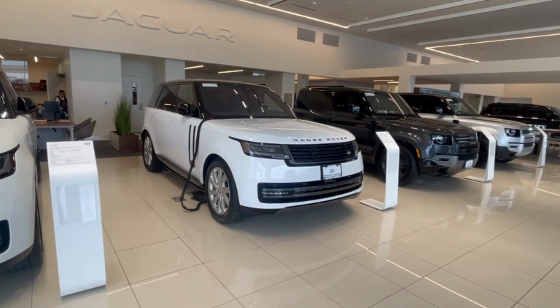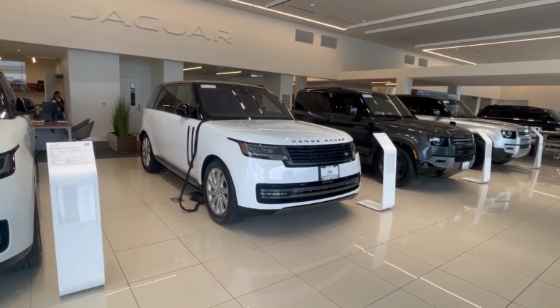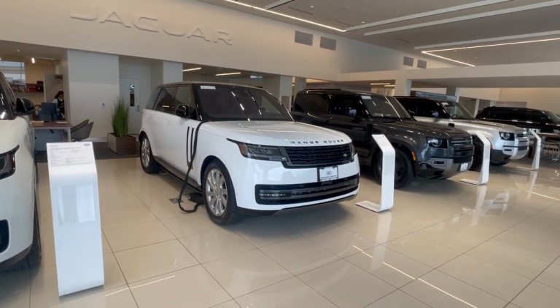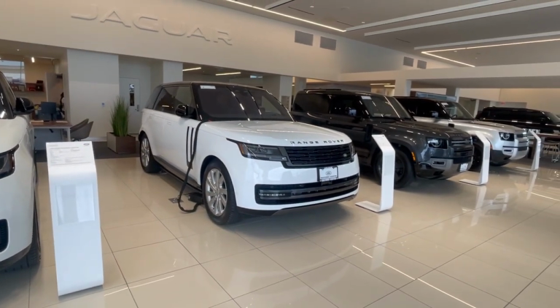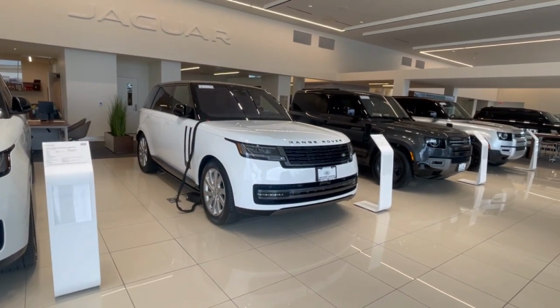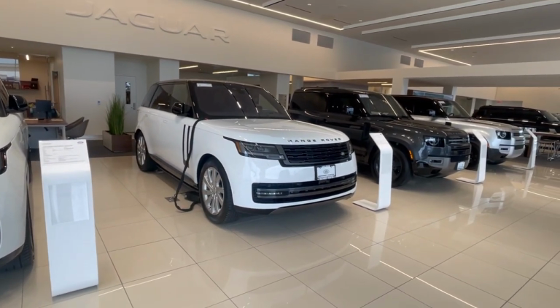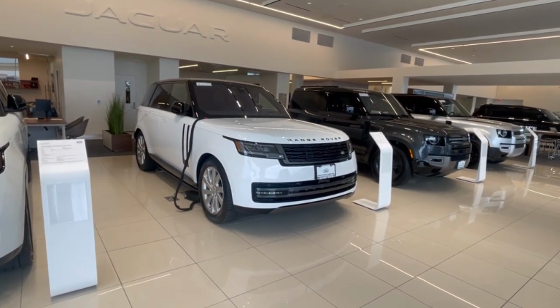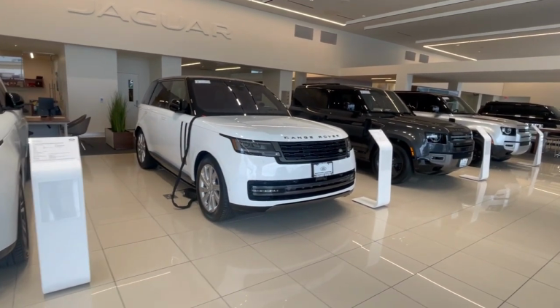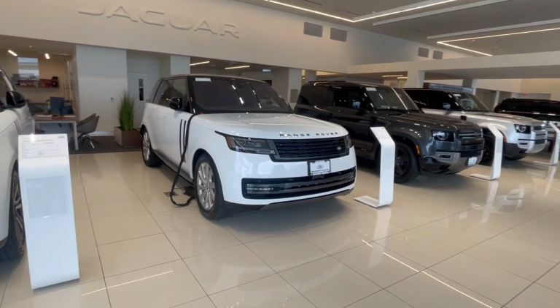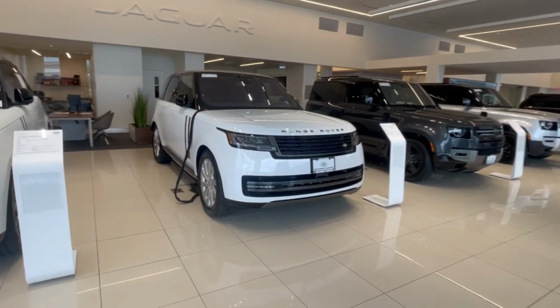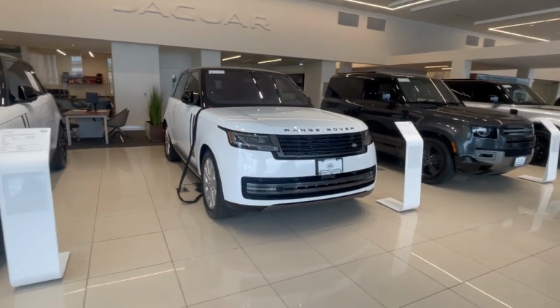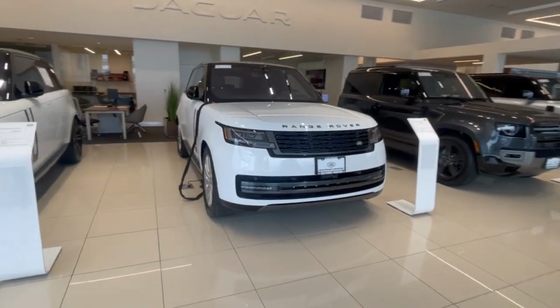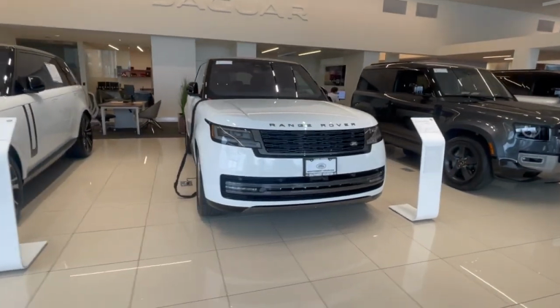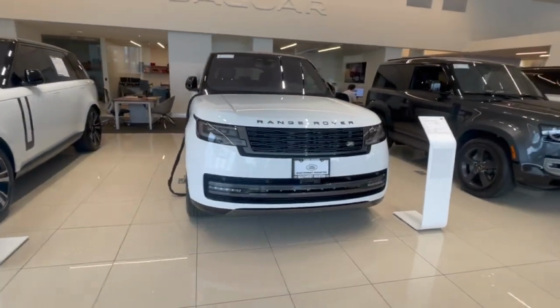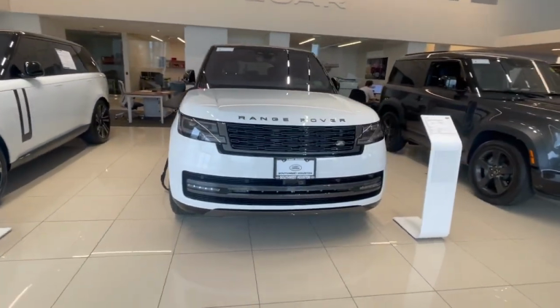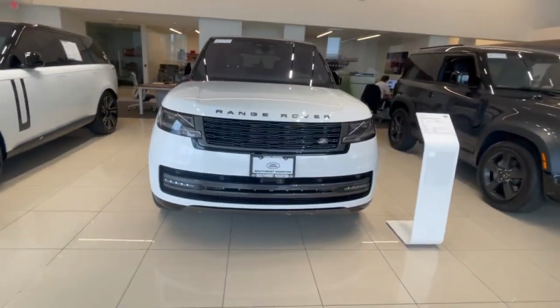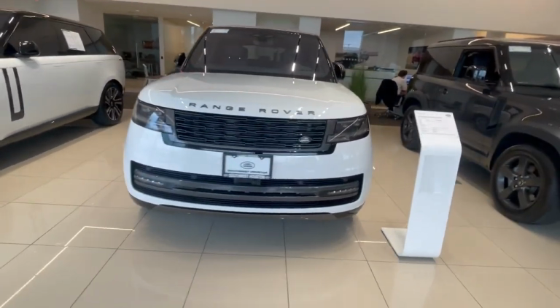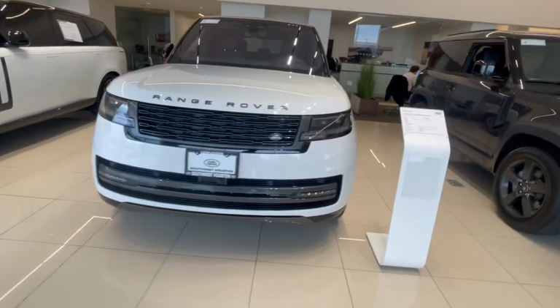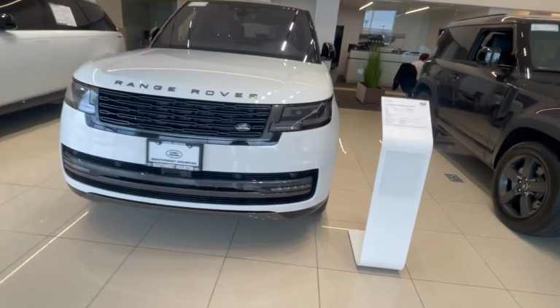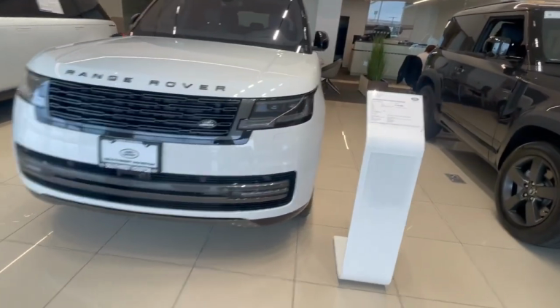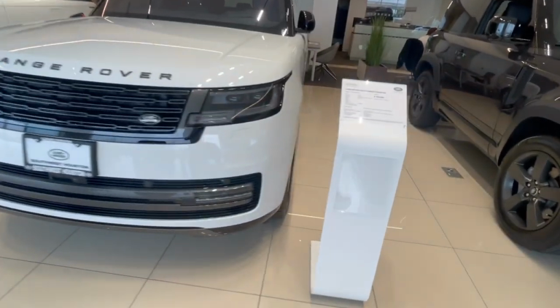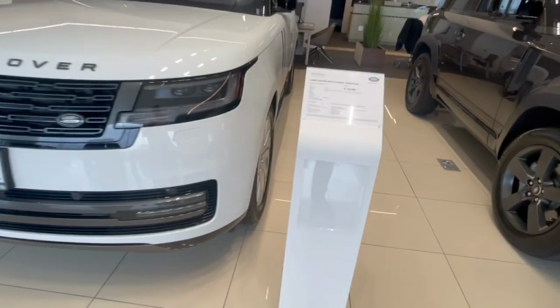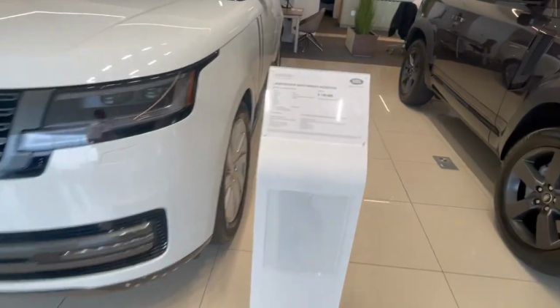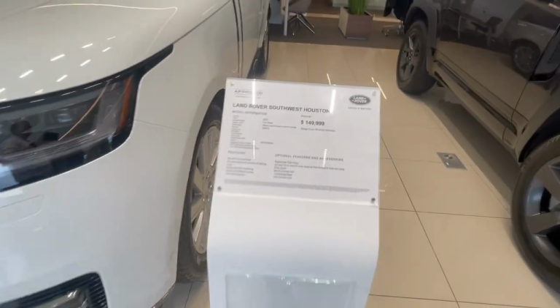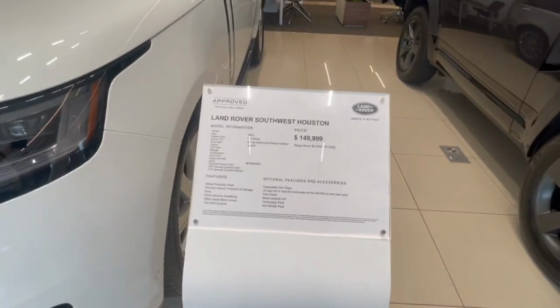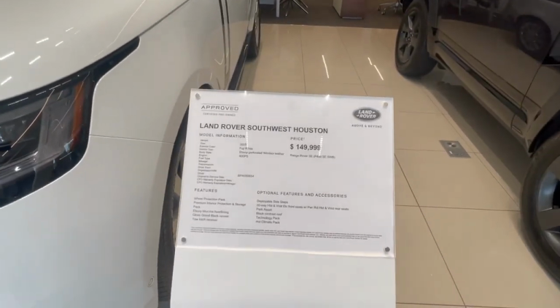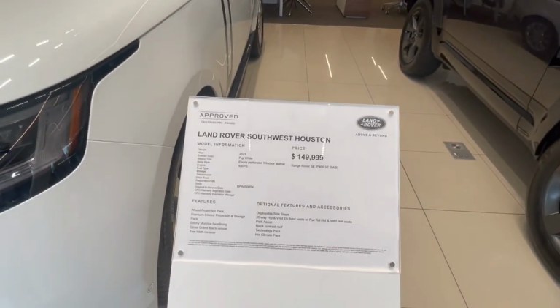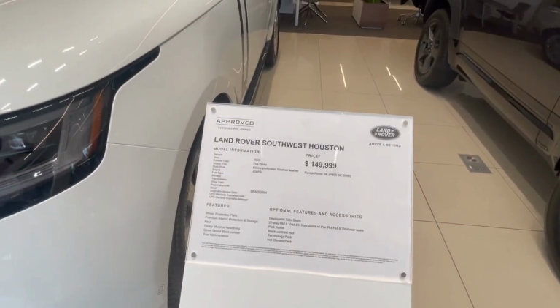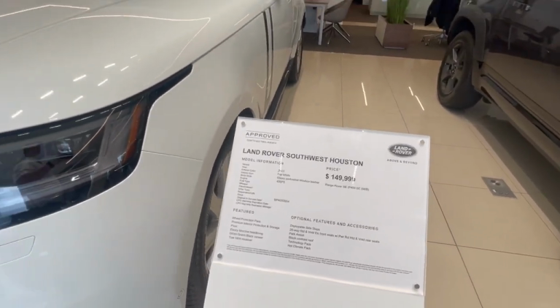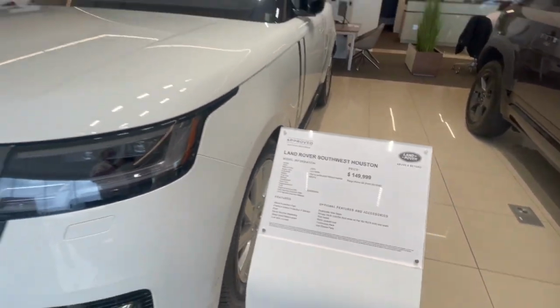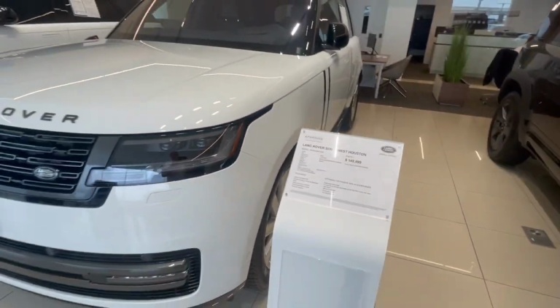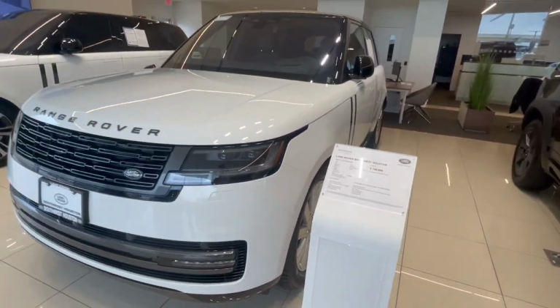I also have the P400 six-cylinder, new body style Range Rover 2023. This one has like 56 miles on it, so super low miles. Selling this one for $149,900 — again, pre-owned.